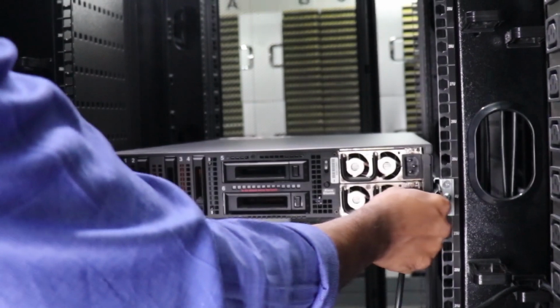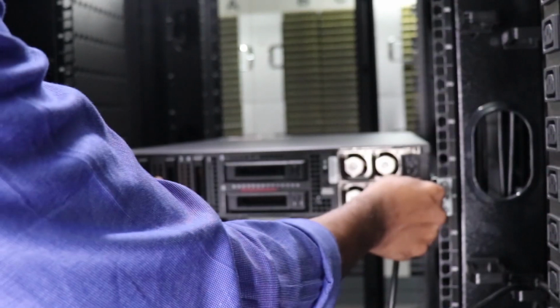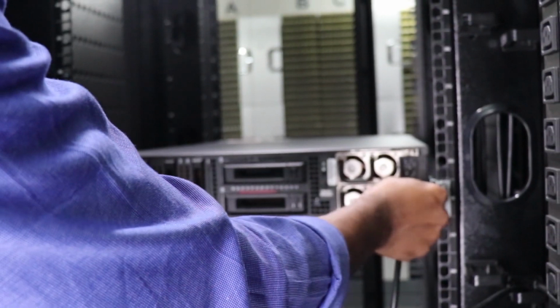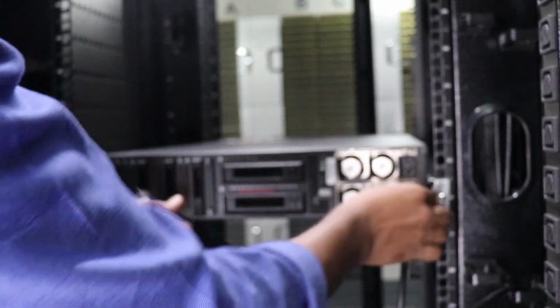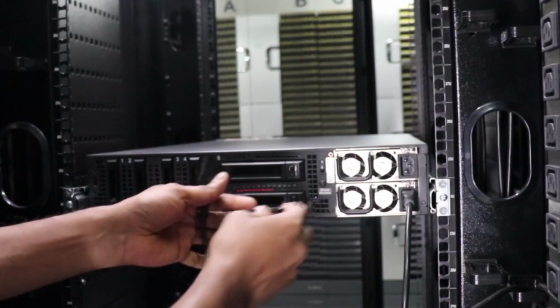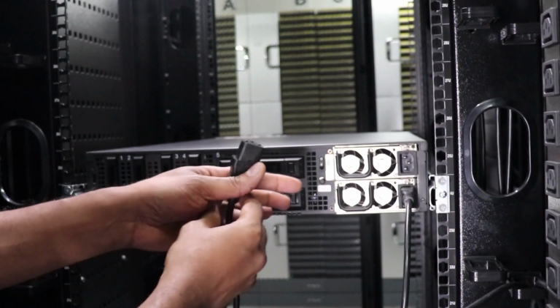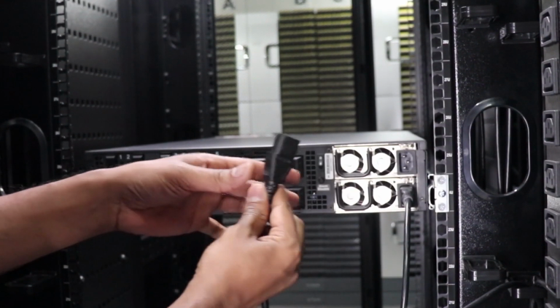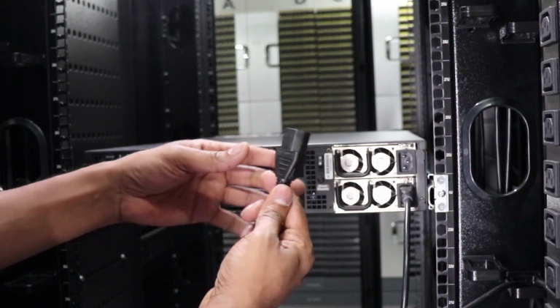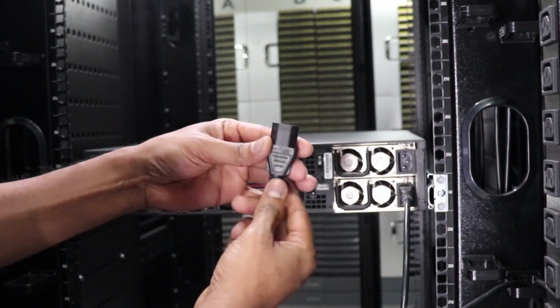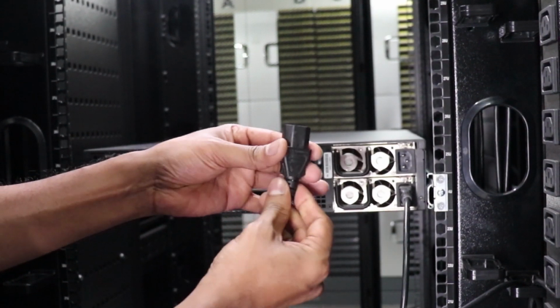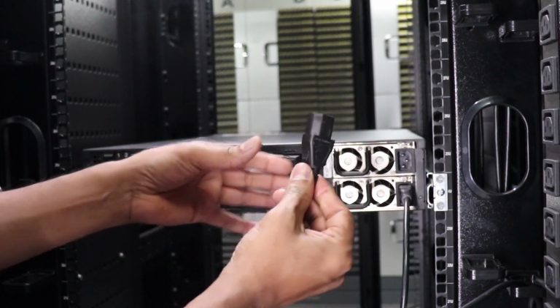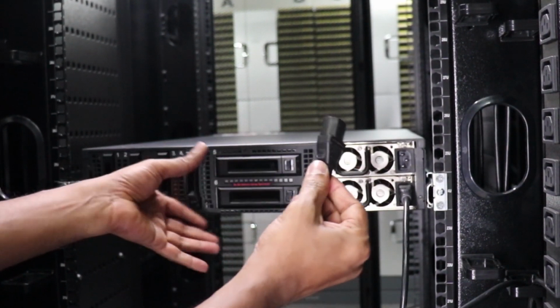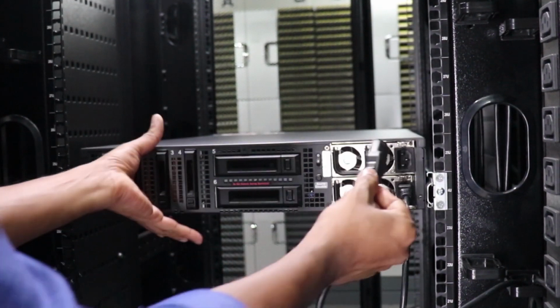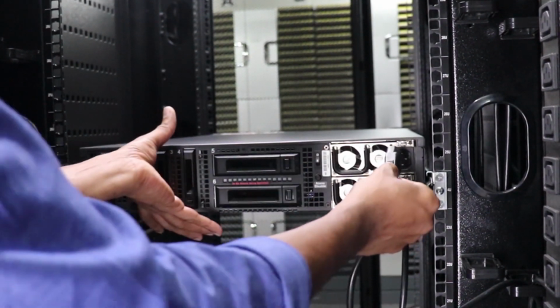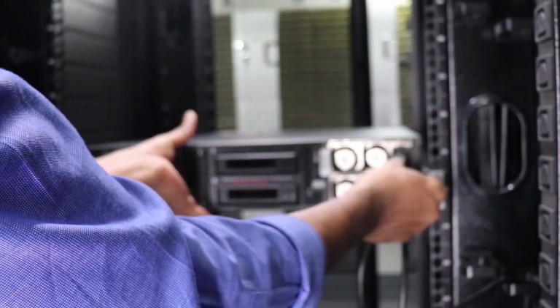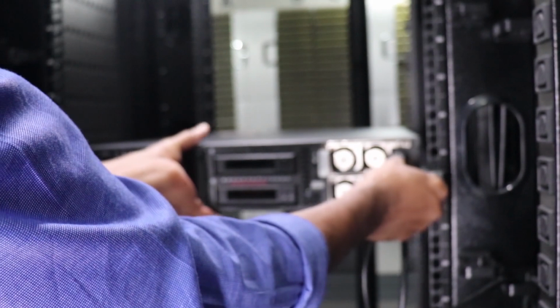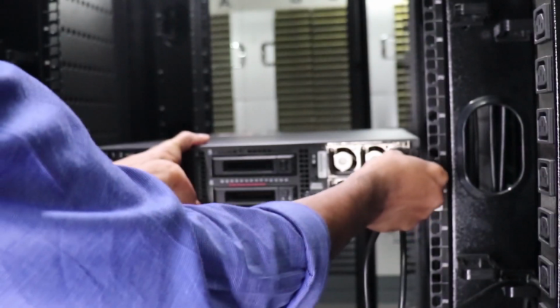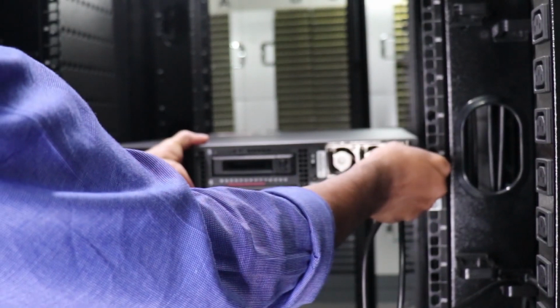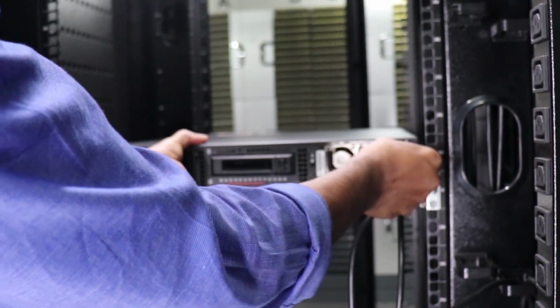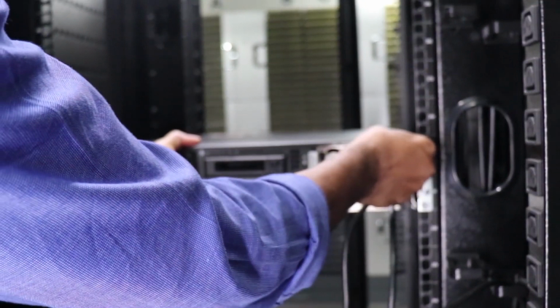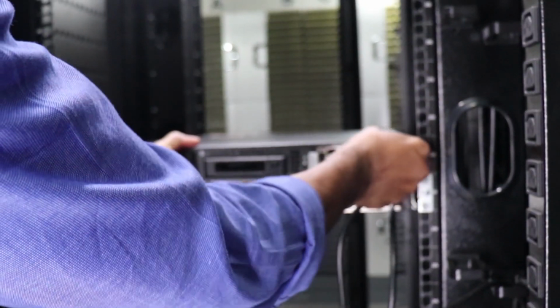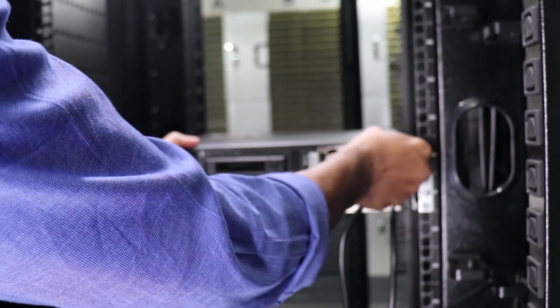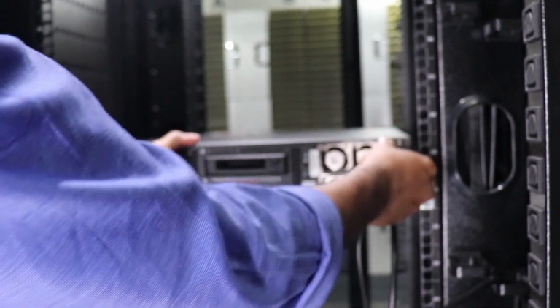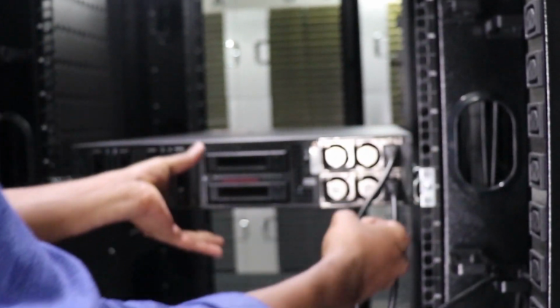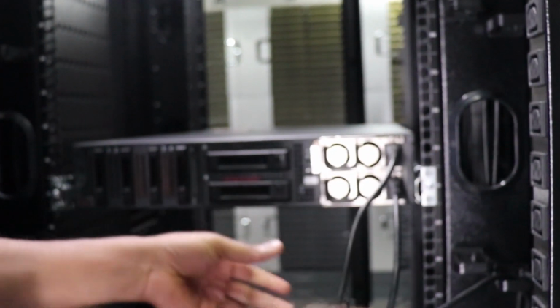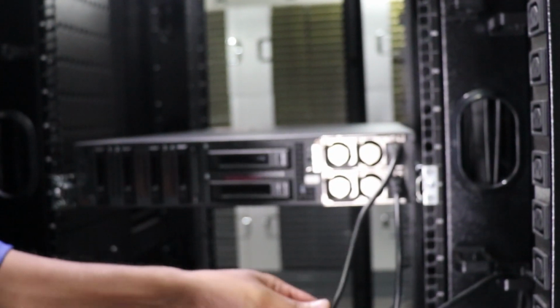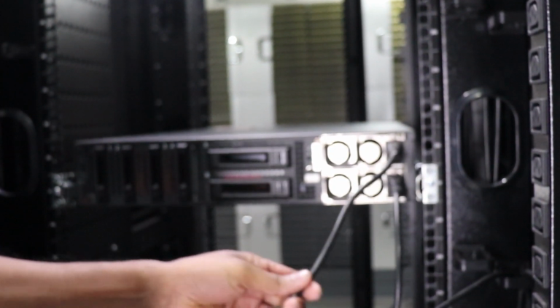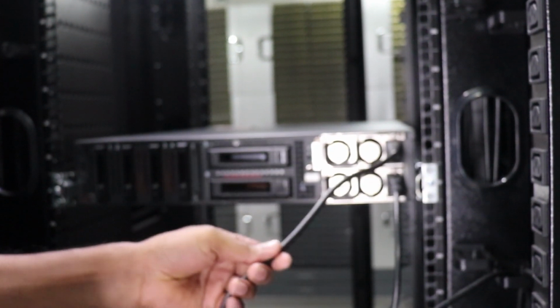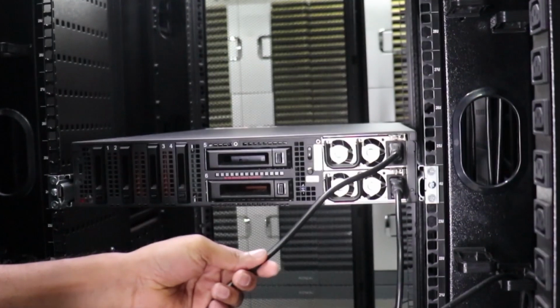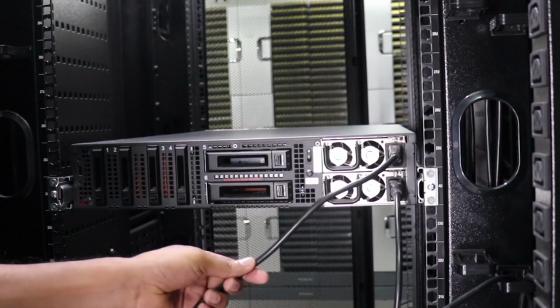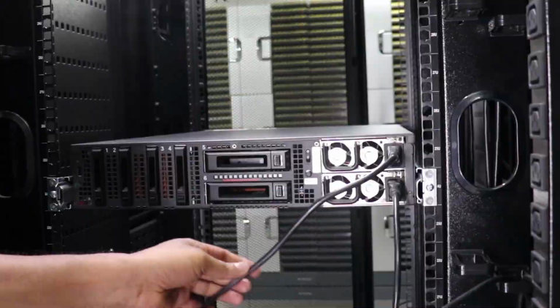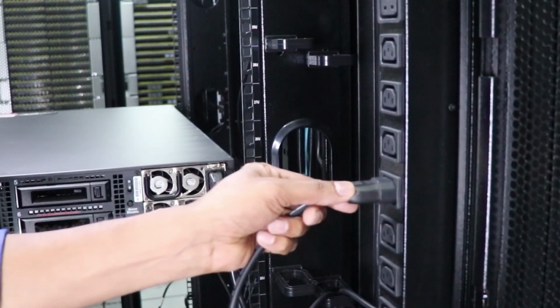Next, connect the power cables. If you have two power cables, one should be connected to the power outlet on the right side of the rack and the other to the left.